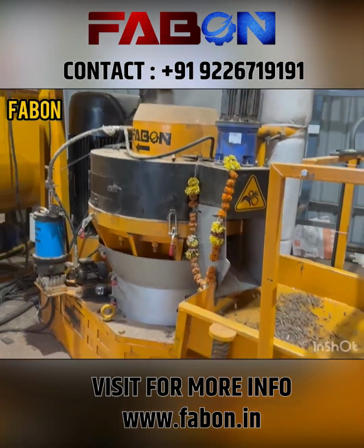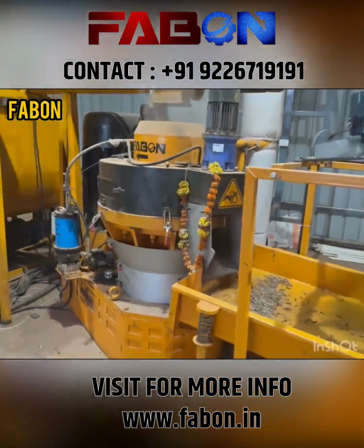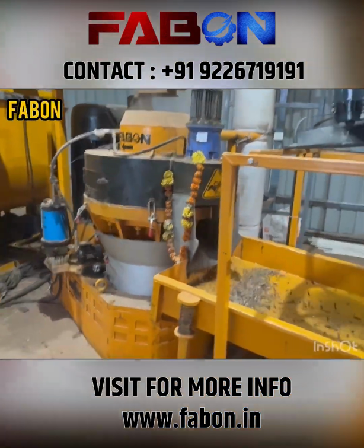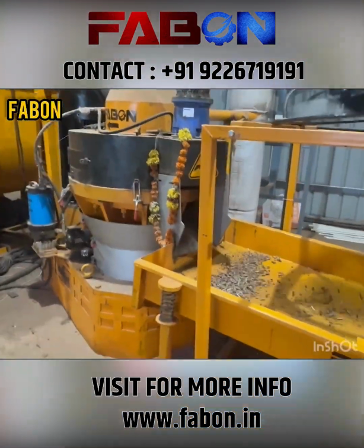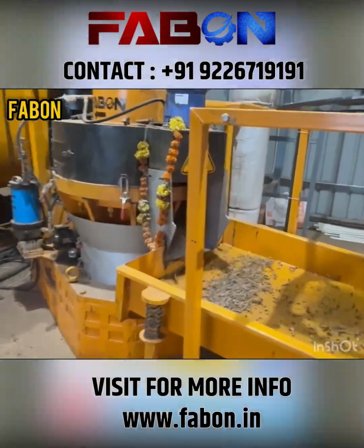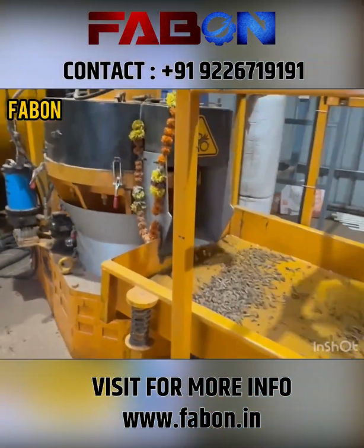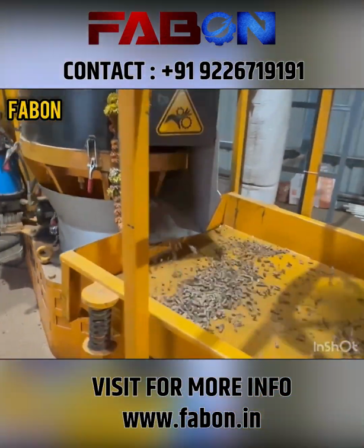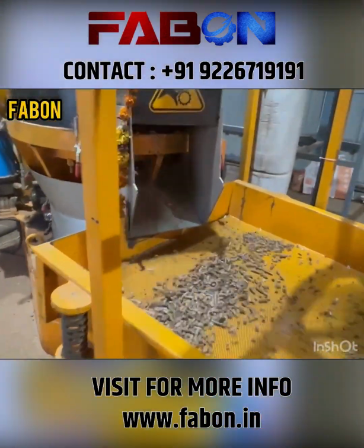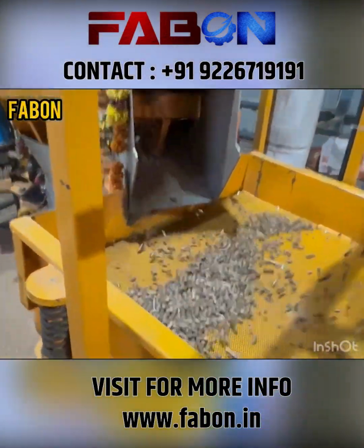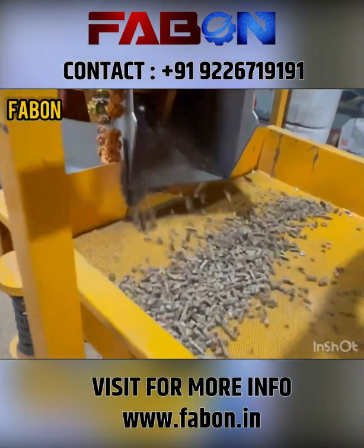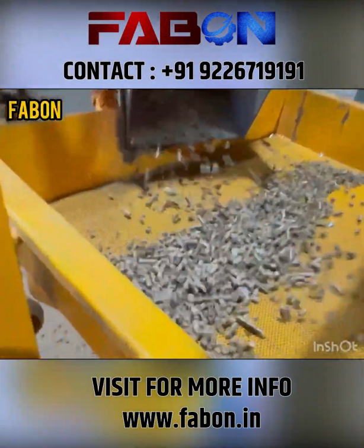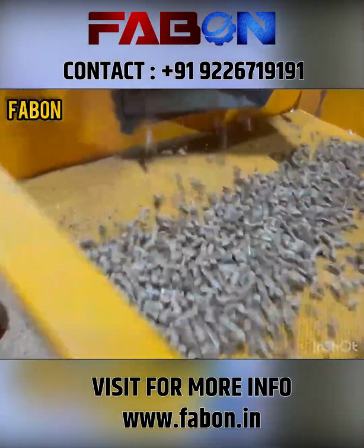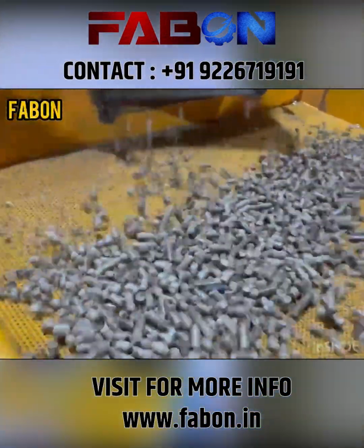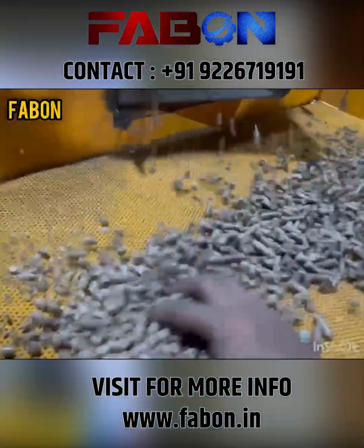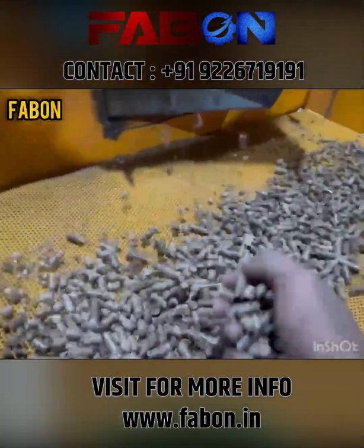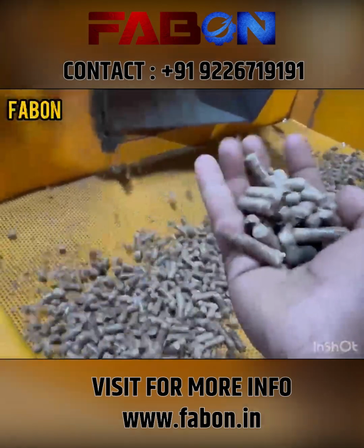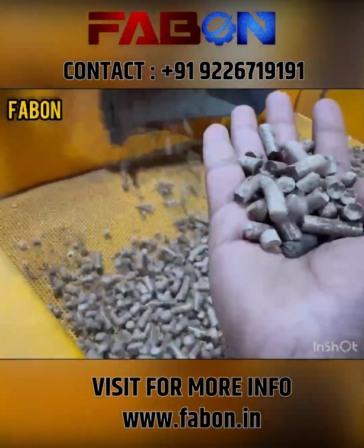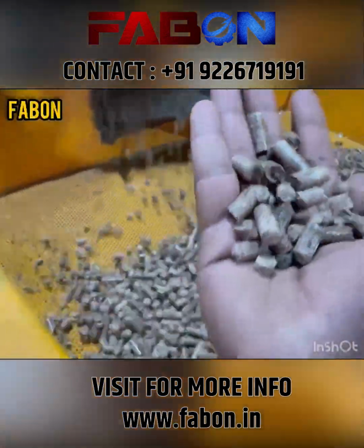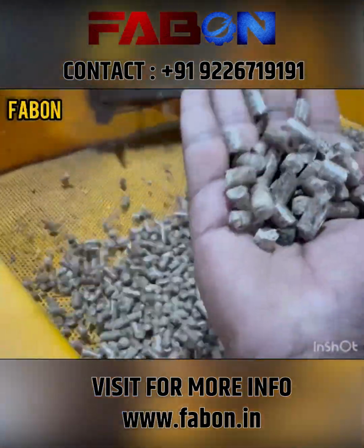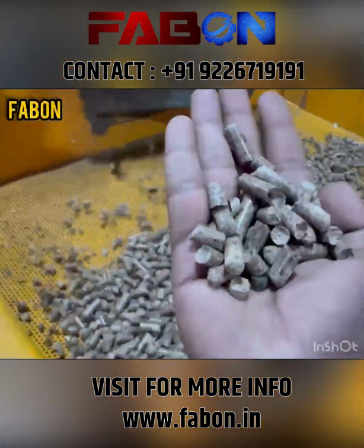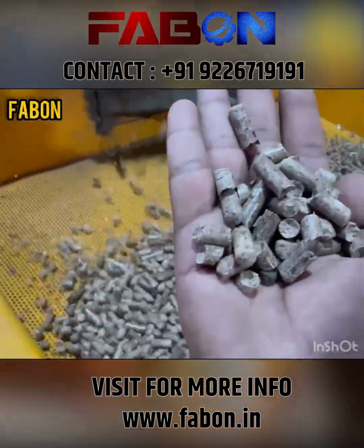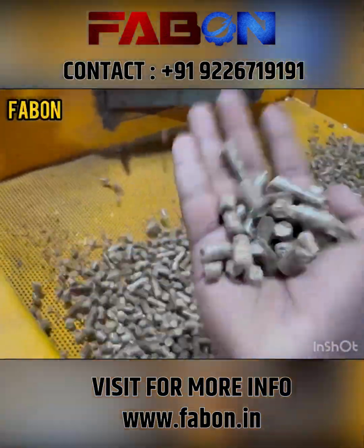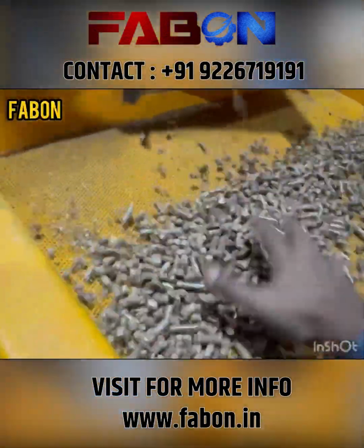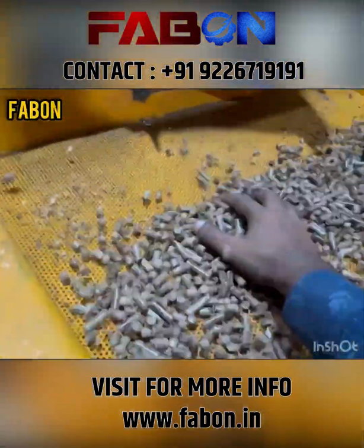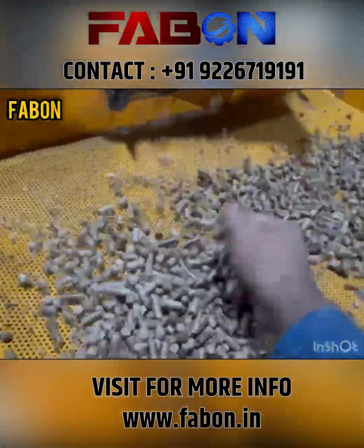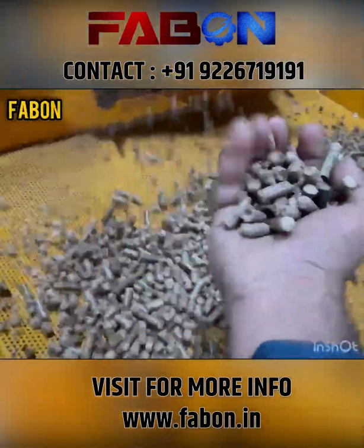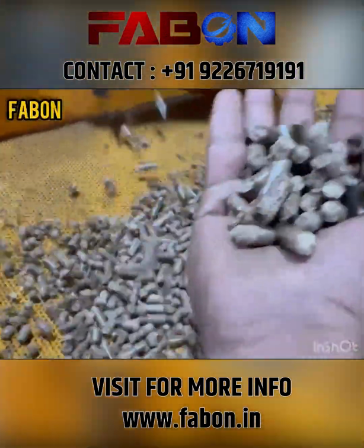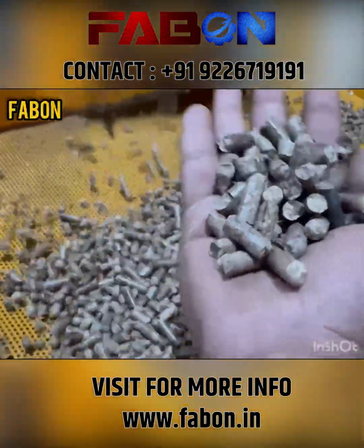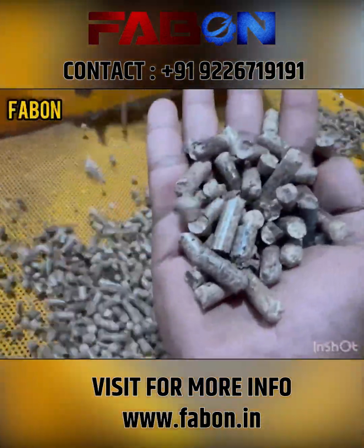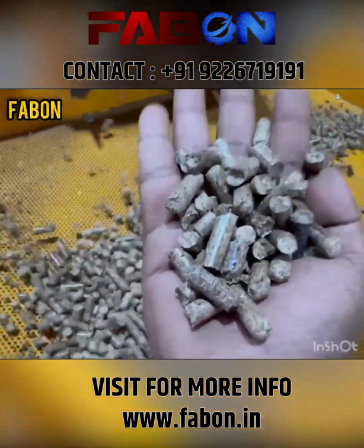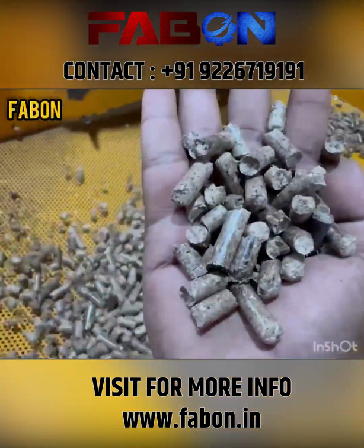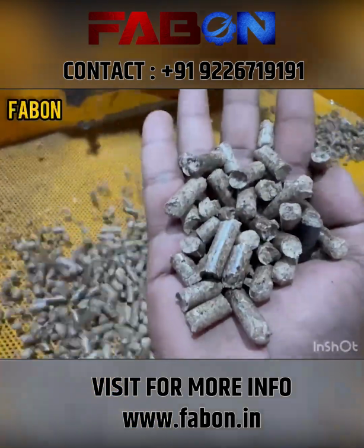FABON proudly manufactures its pellet machines made in India, and is the first company in India to design and produce the Ring Dye Pellet Machine — an innovation milestone in biomass technology.